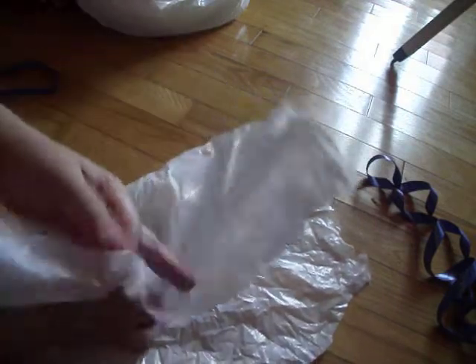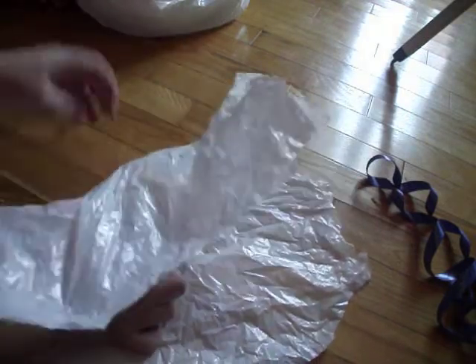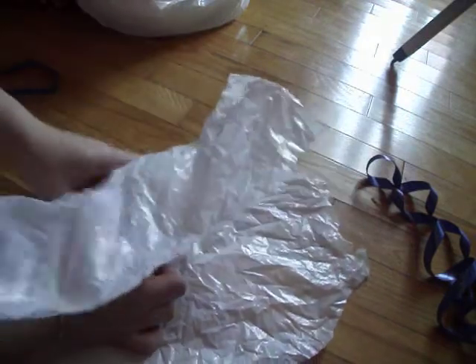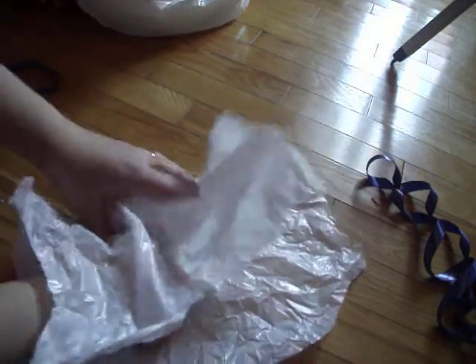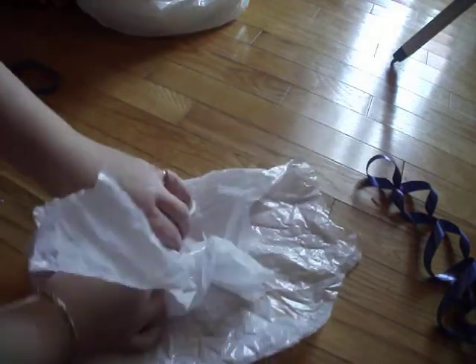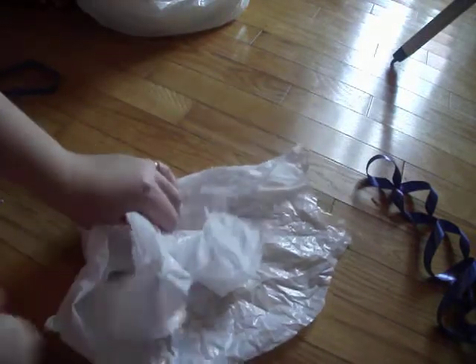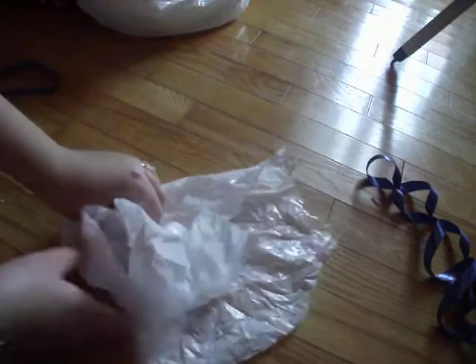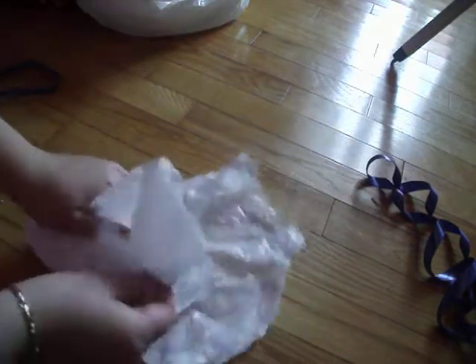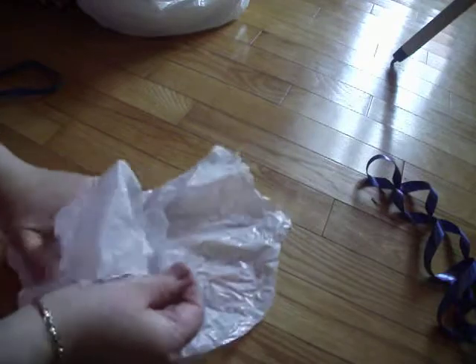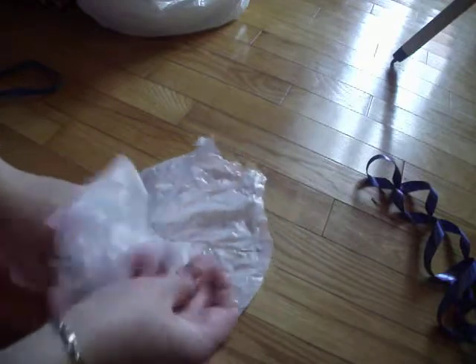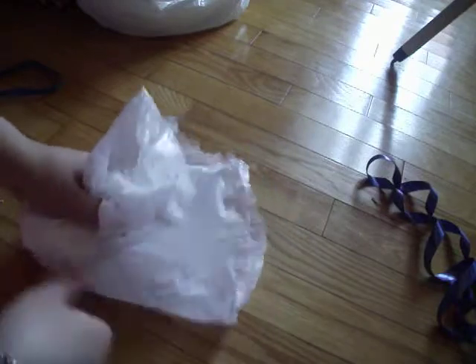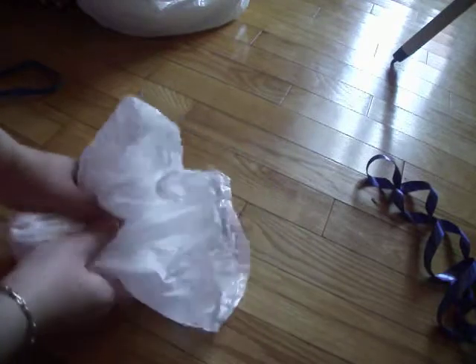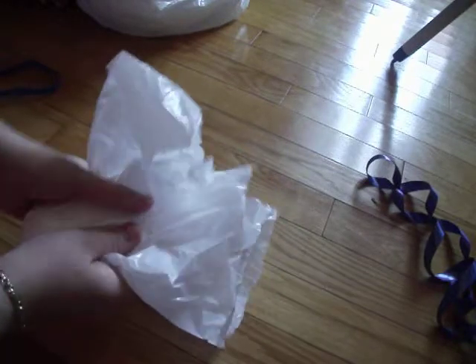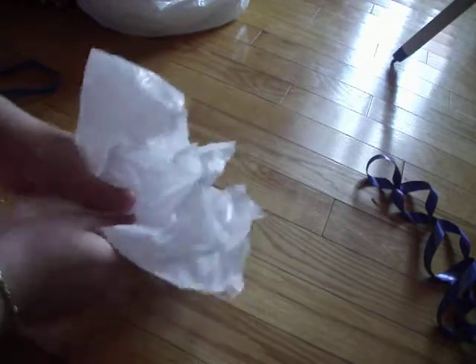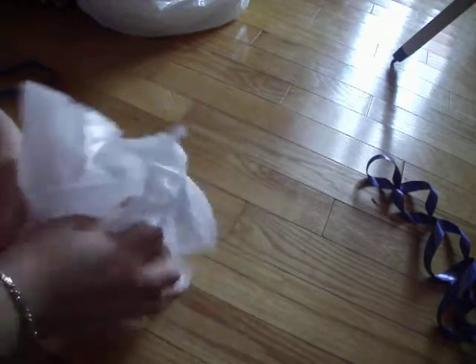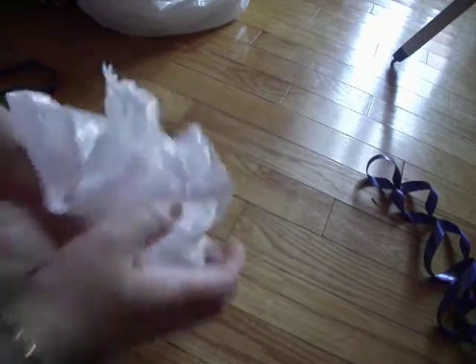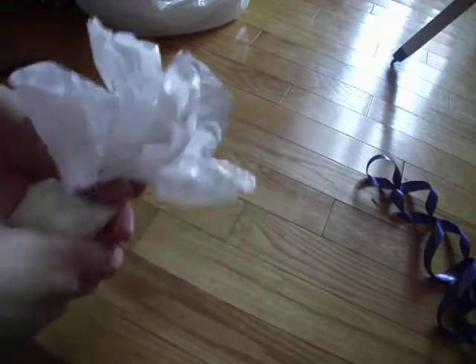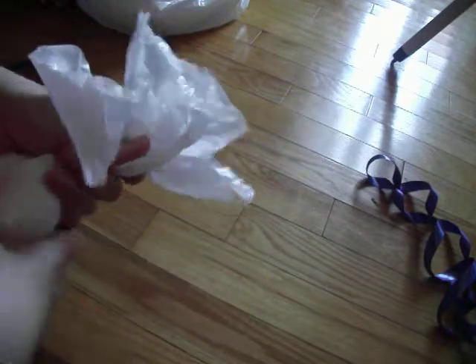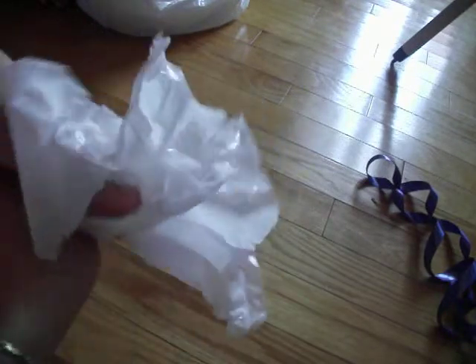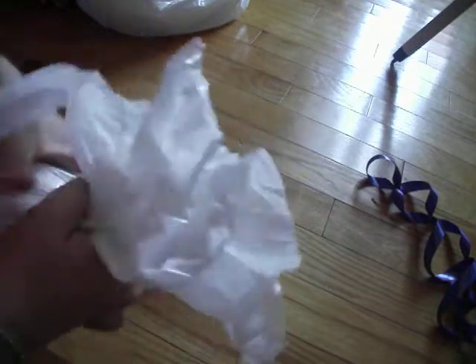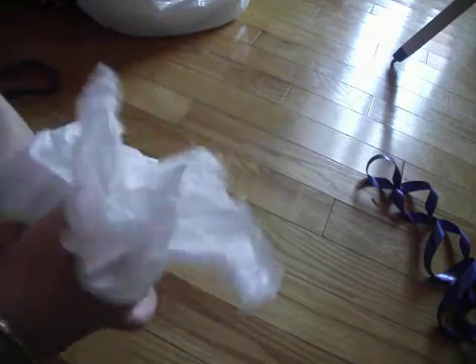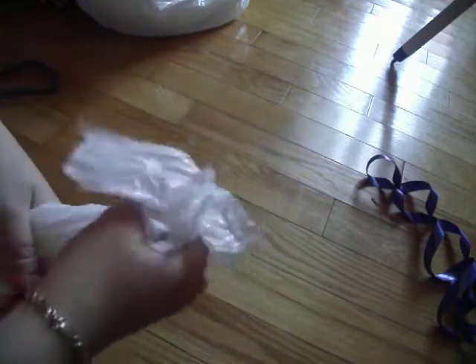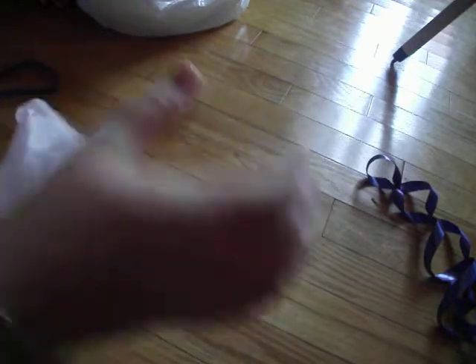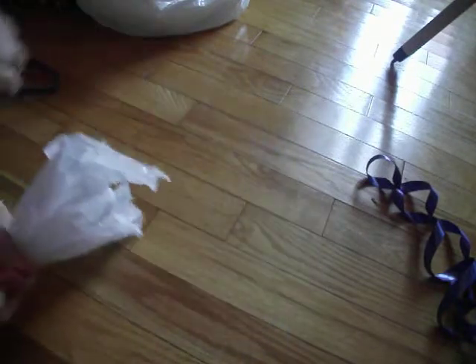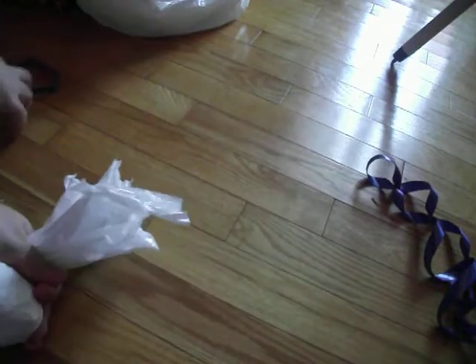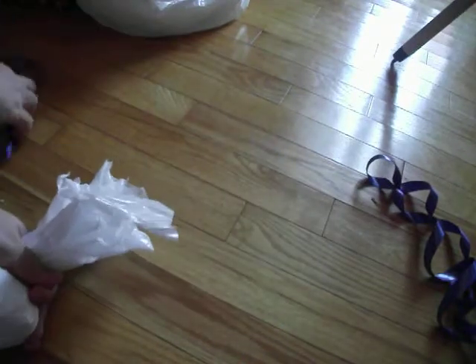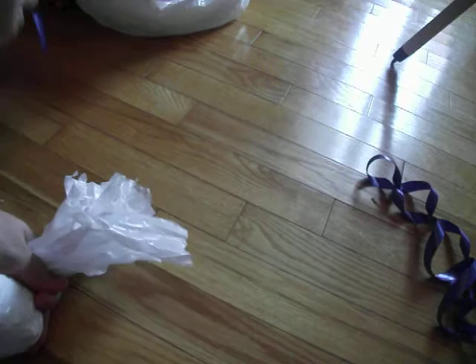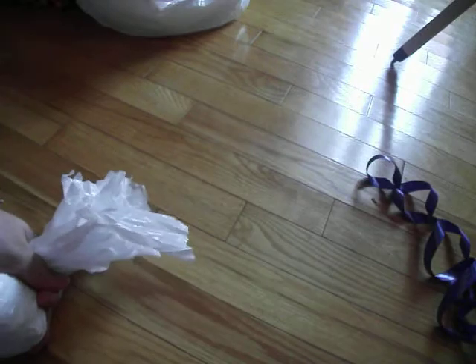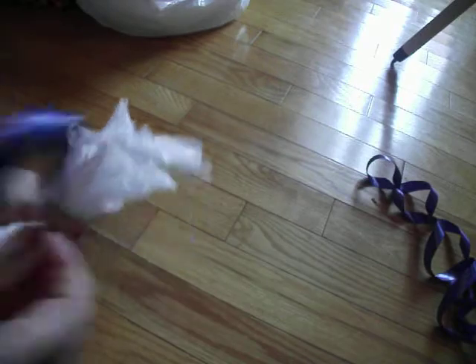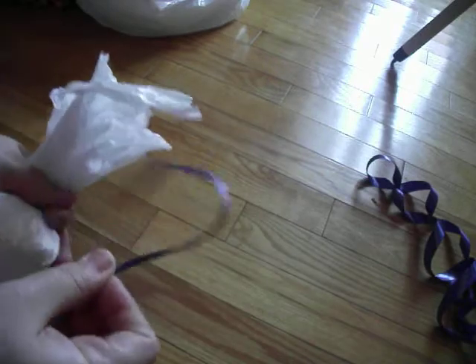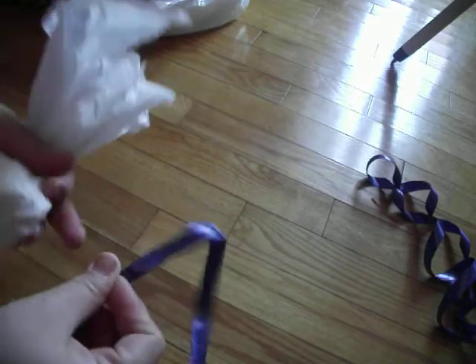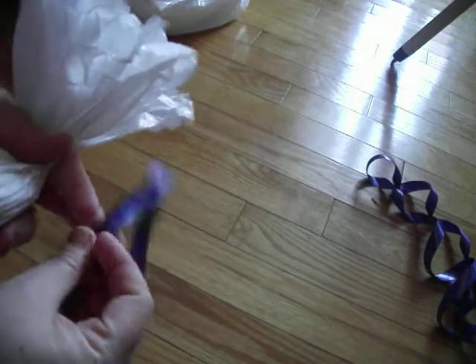Put it inside, fold it over, and squeeze down.